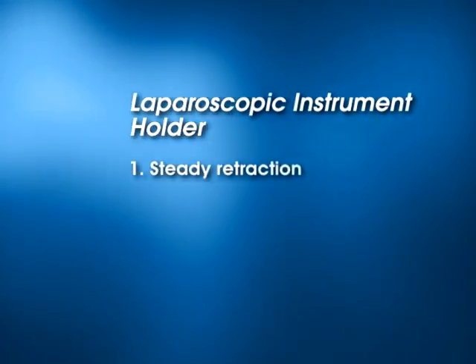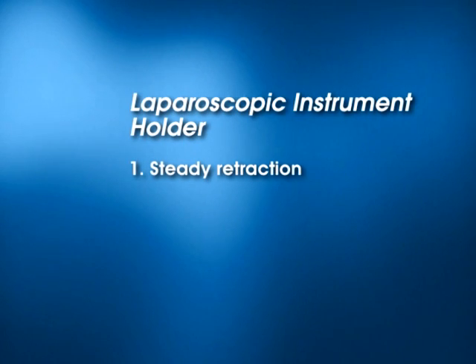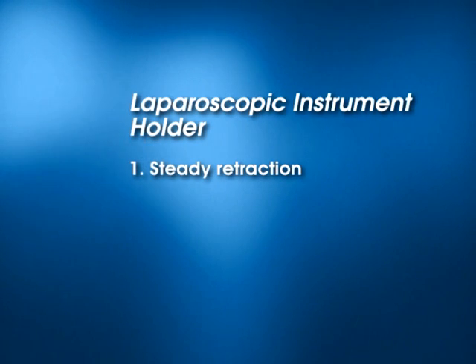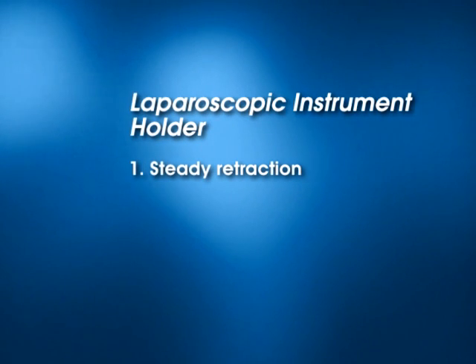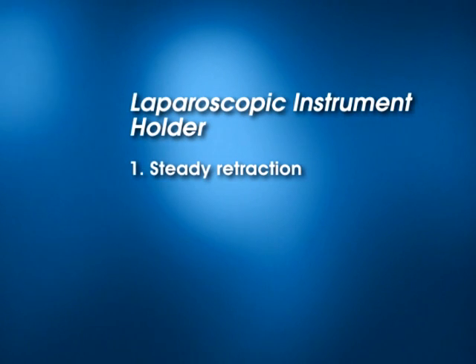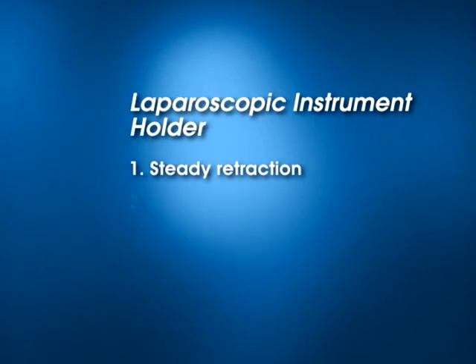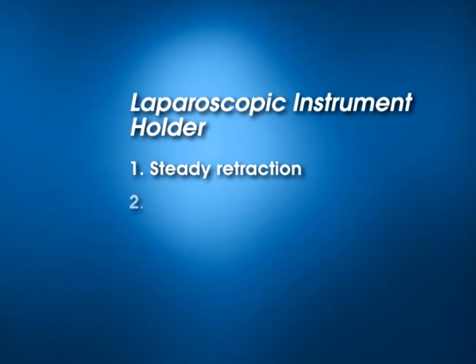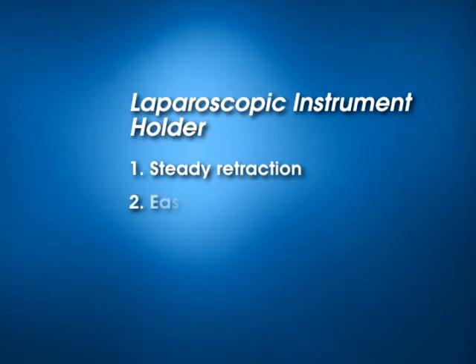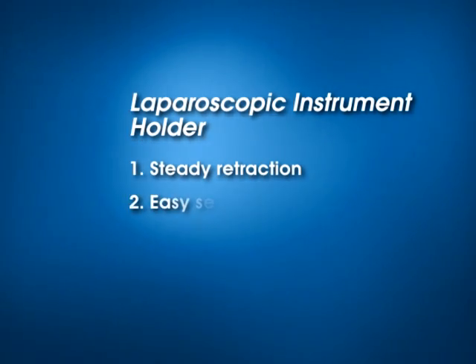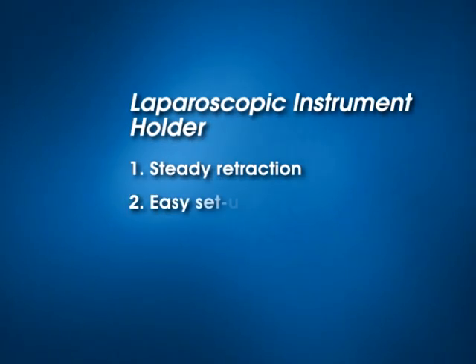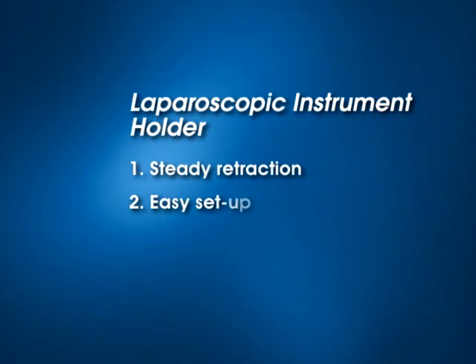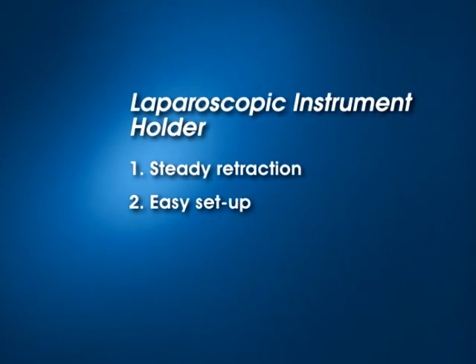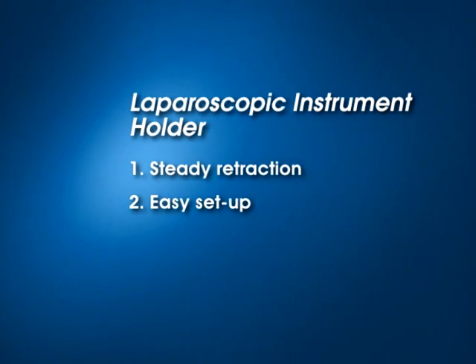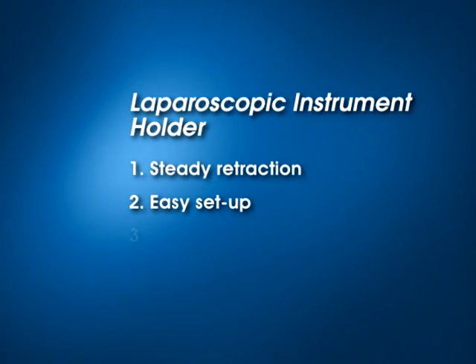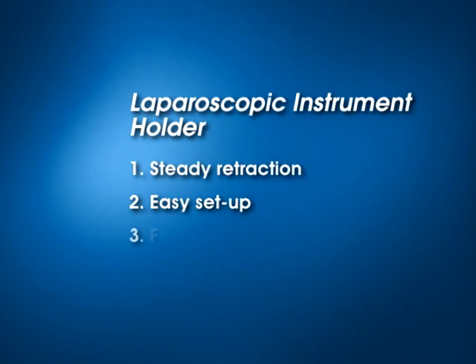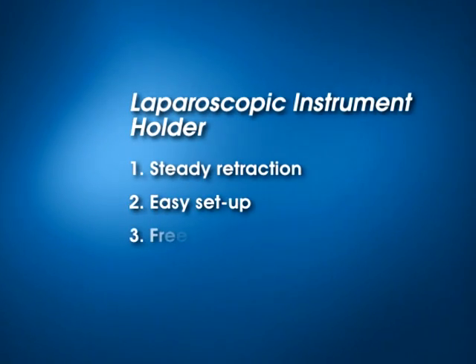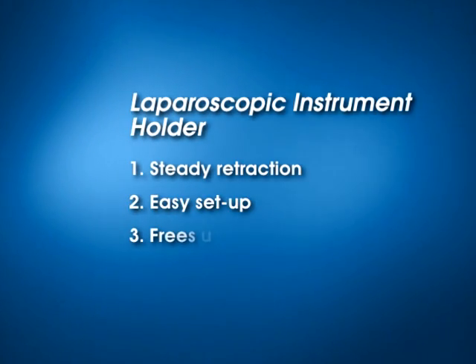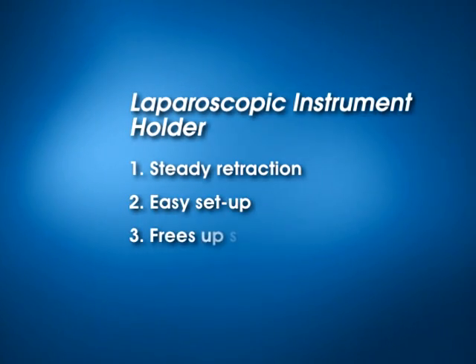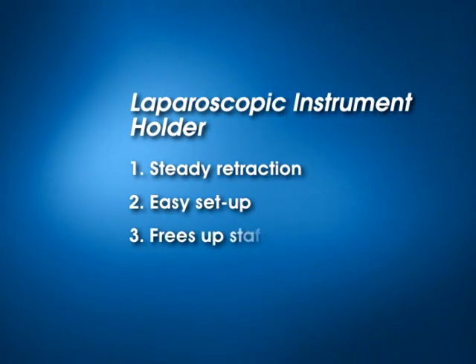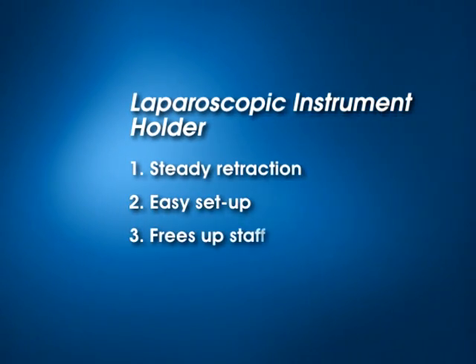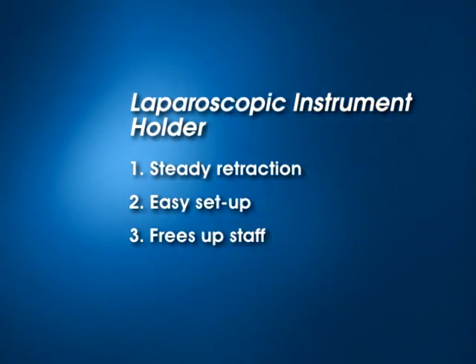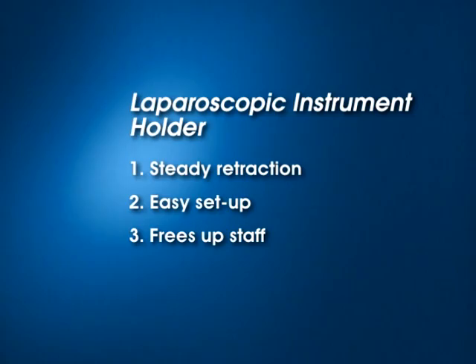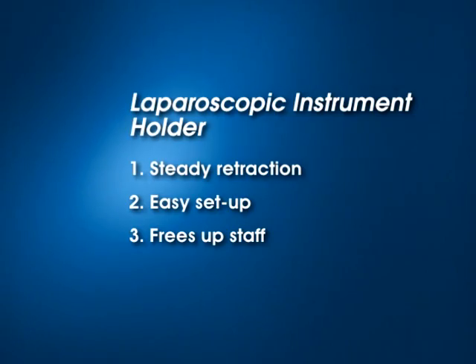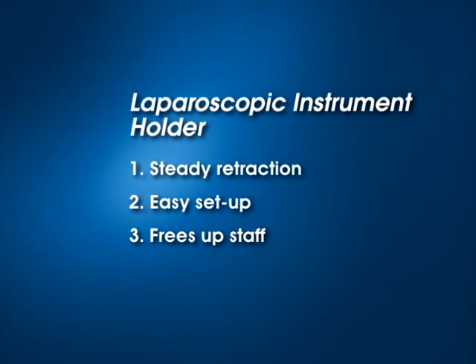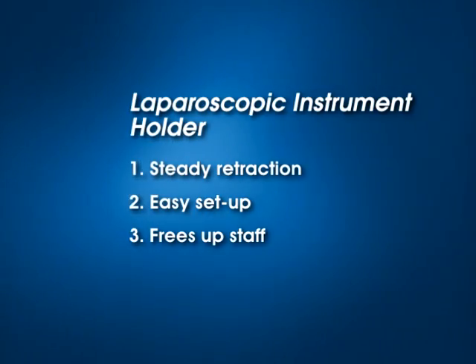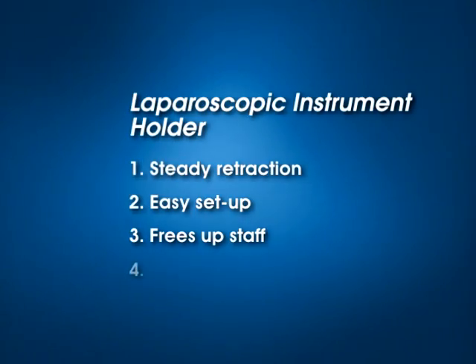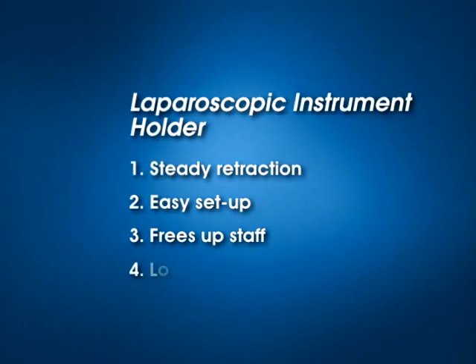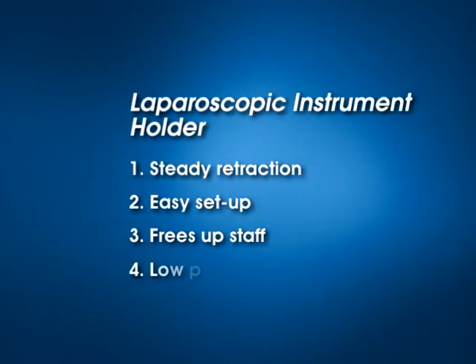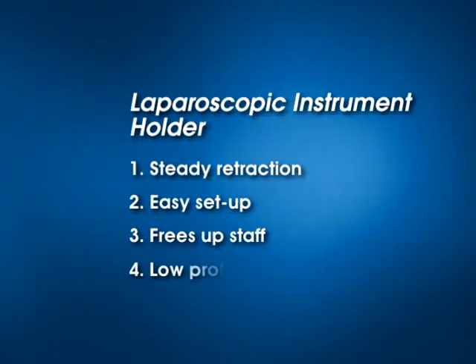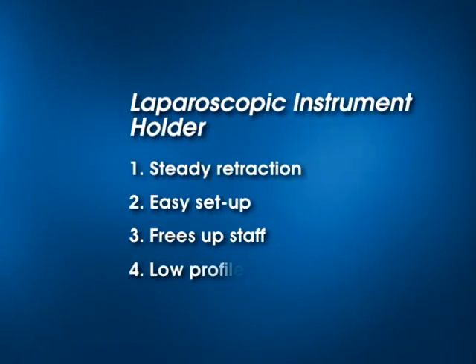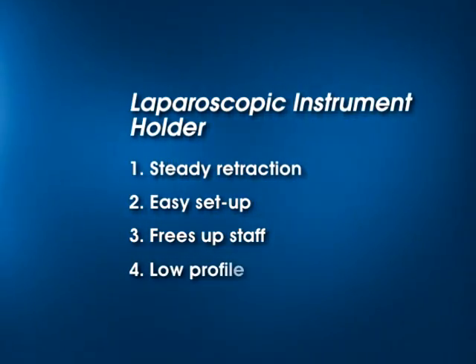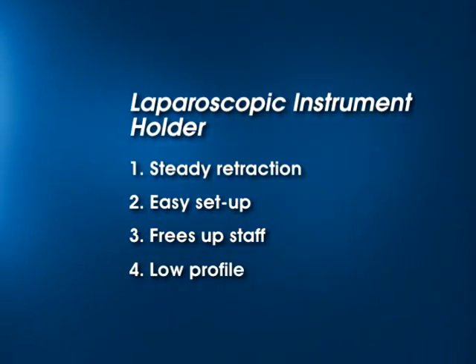The Thompson Laparoscopic Instrument Holder provides steady retraction, easy setup, and it frees up staff, while being low-profile.